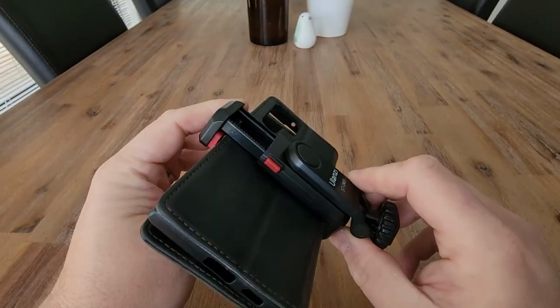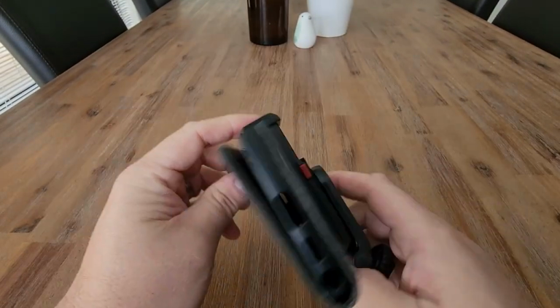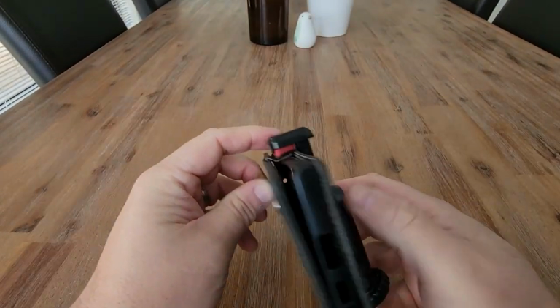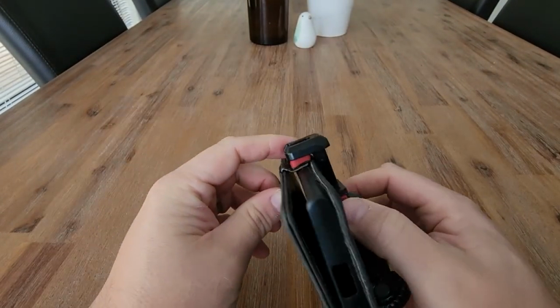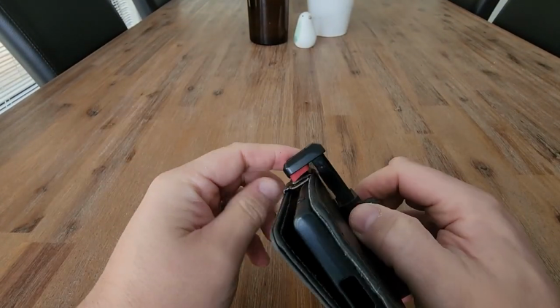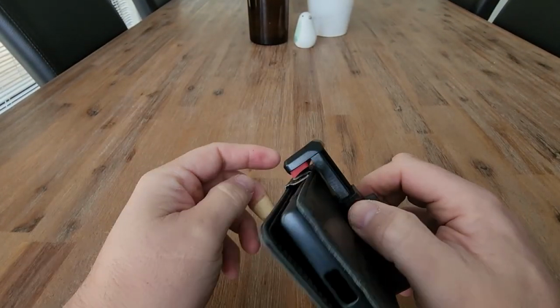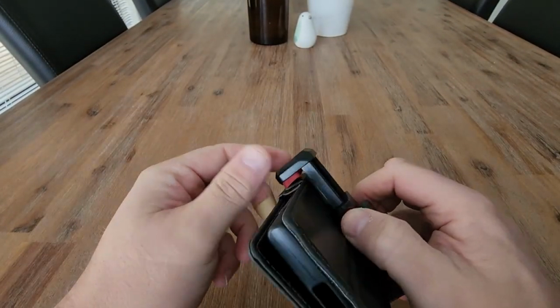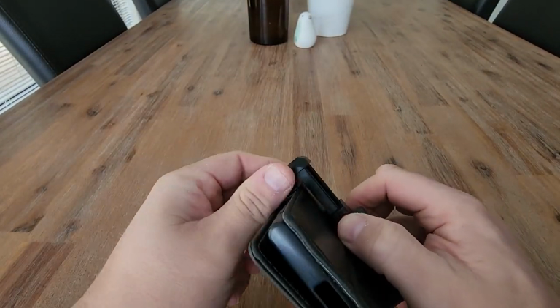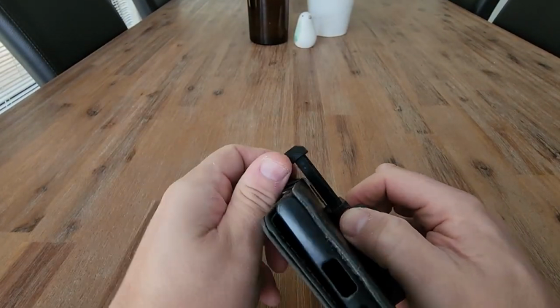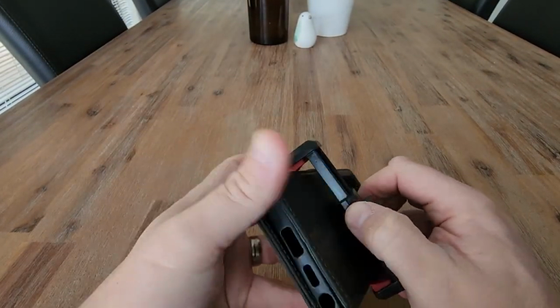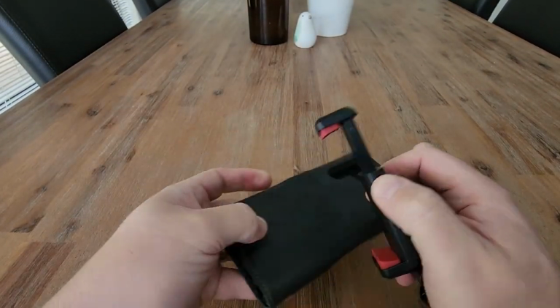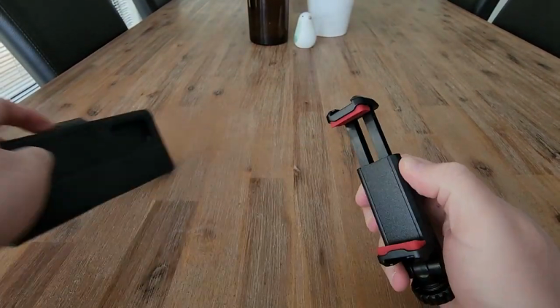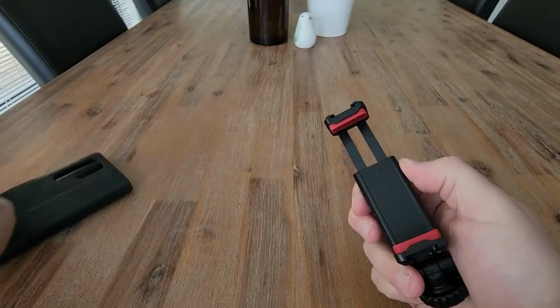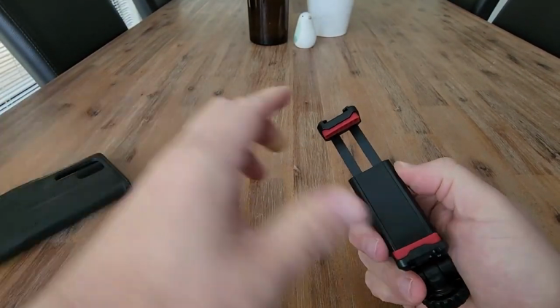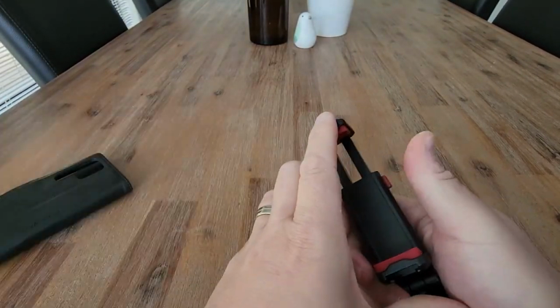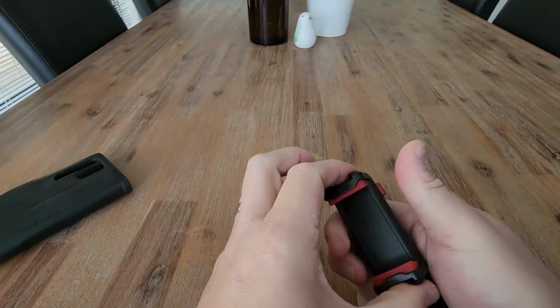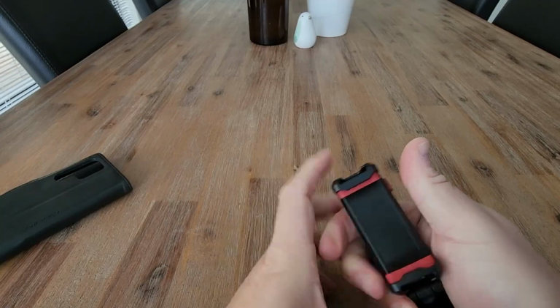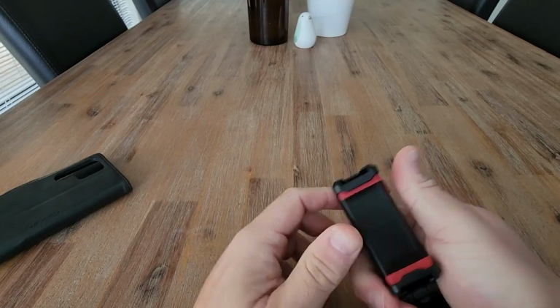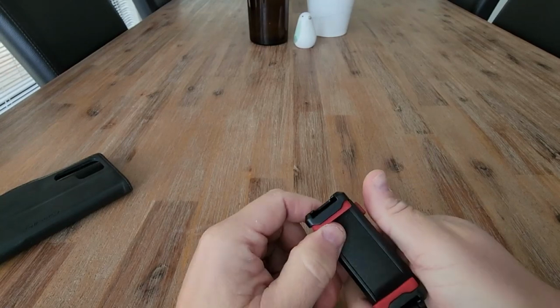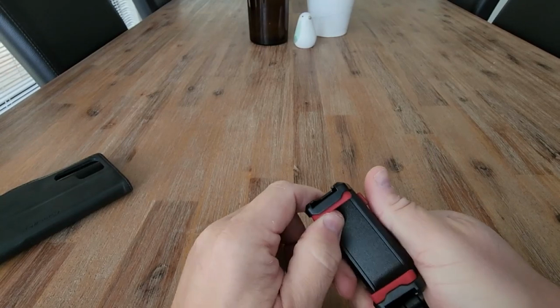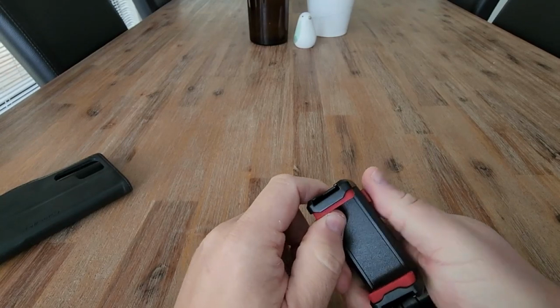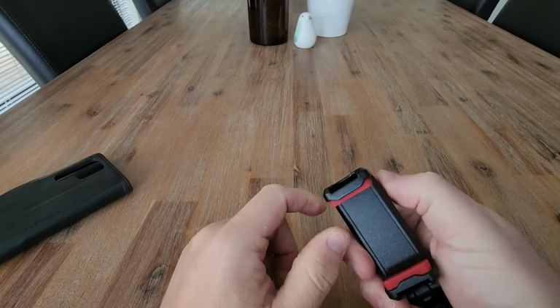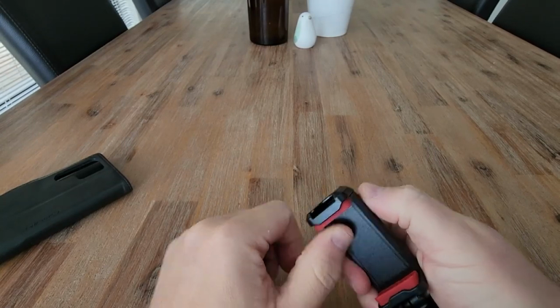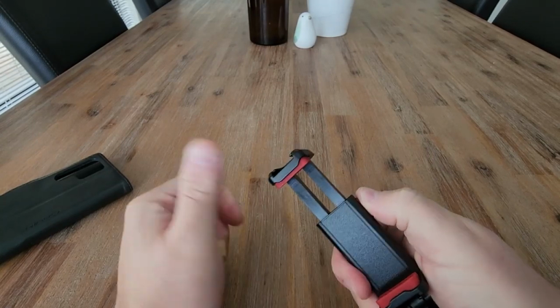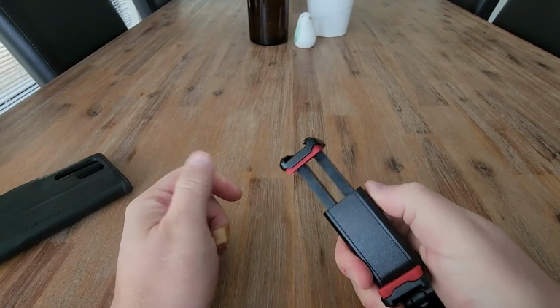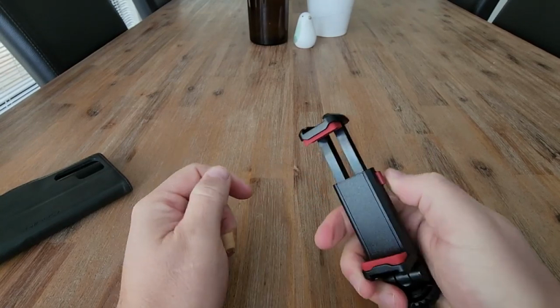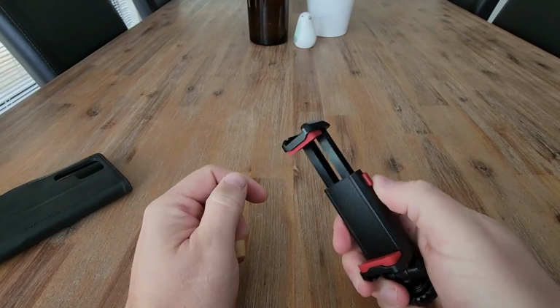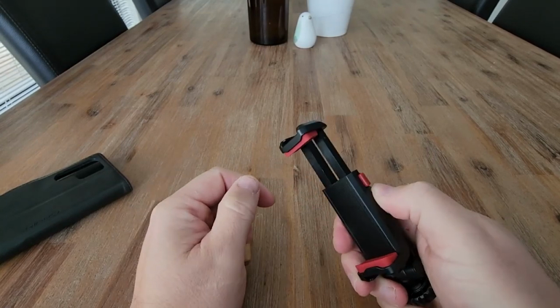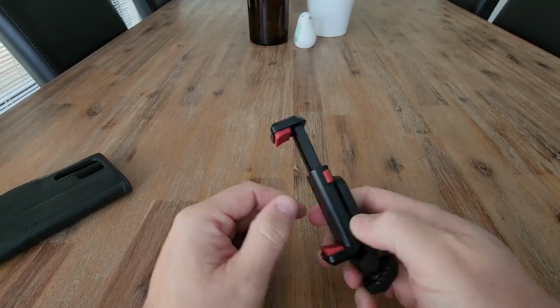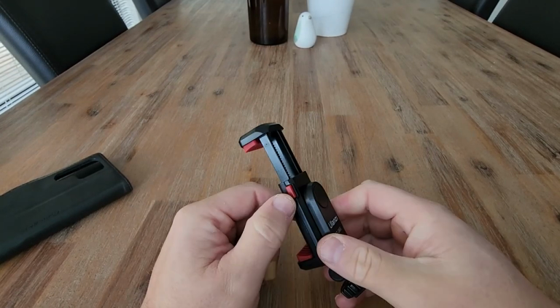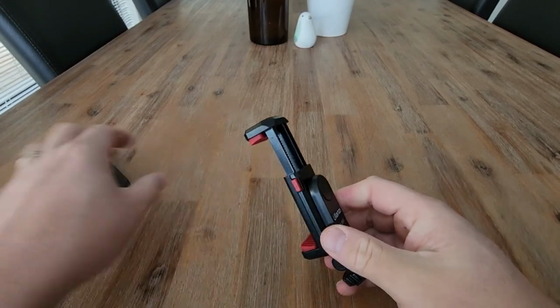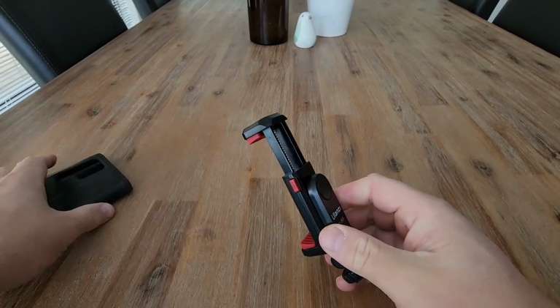To release, you need to press this red button again and lift up. So it's just pushed down to tighten, but to release, you need to push that red button.